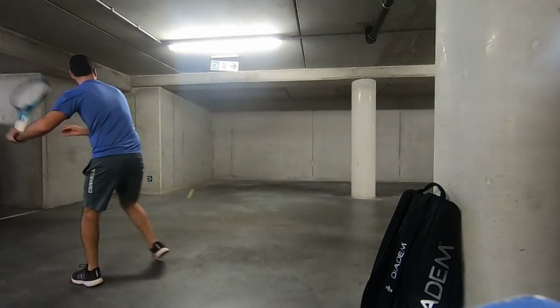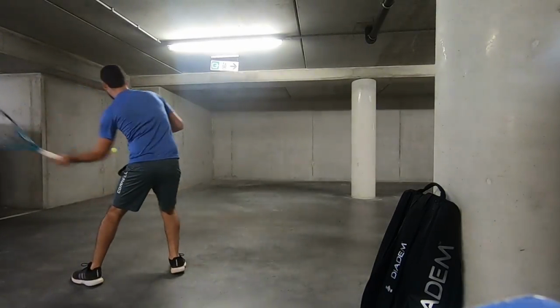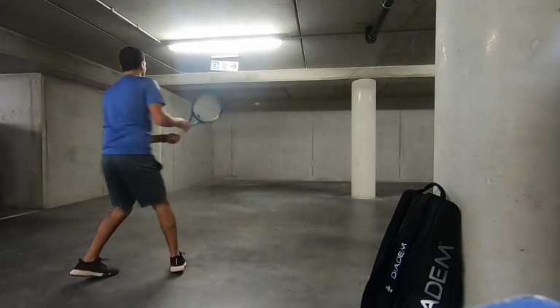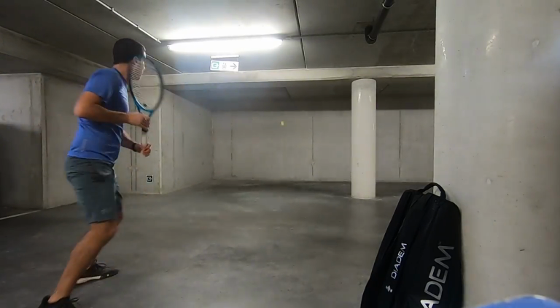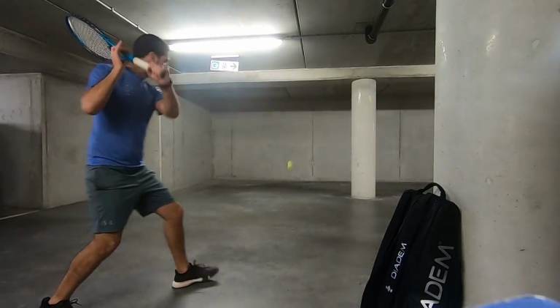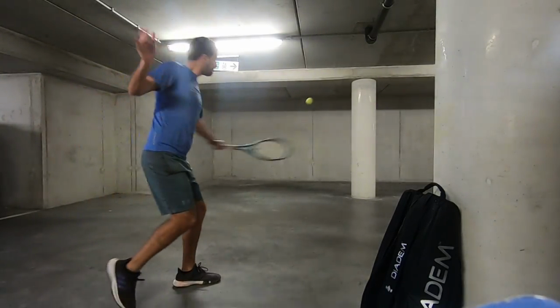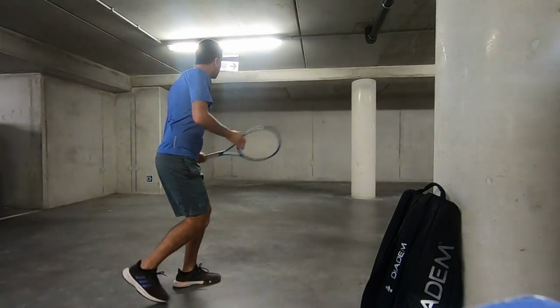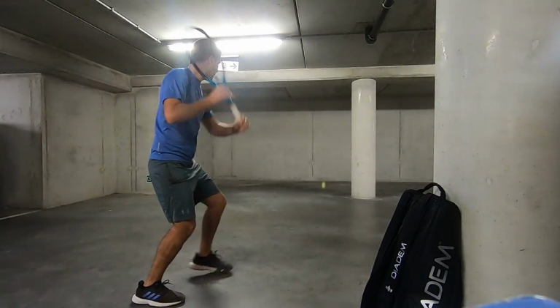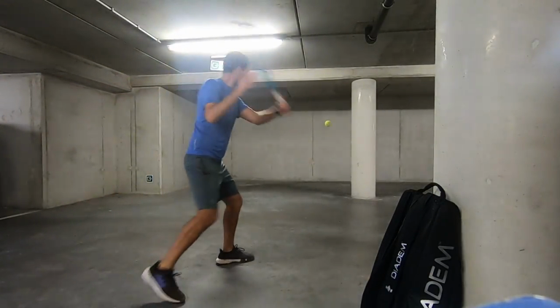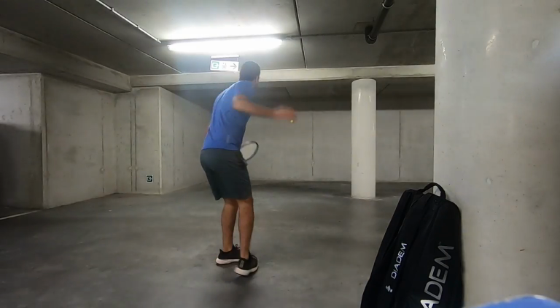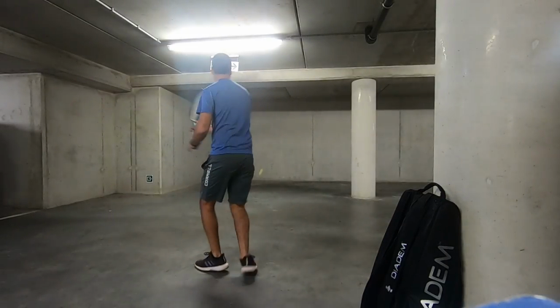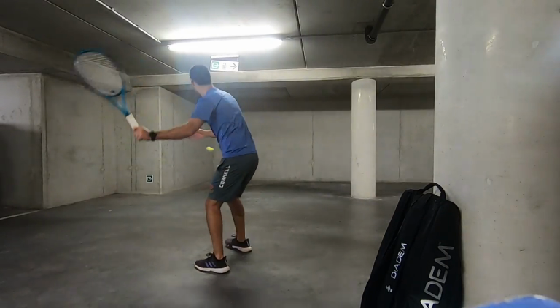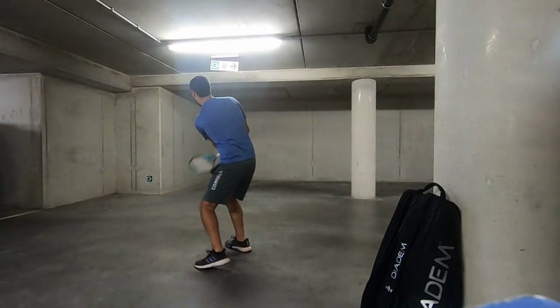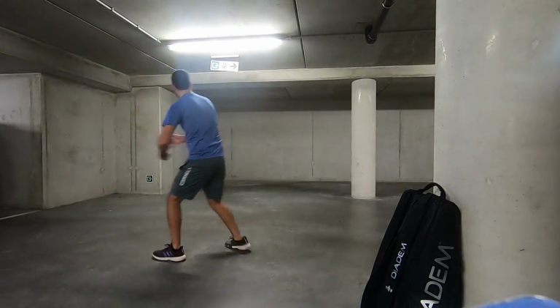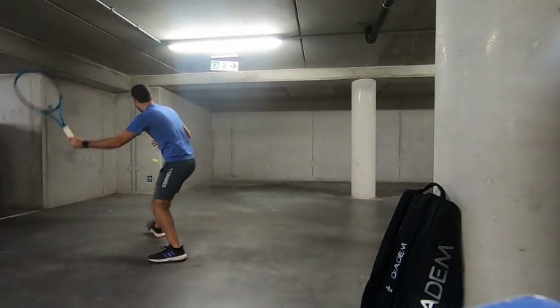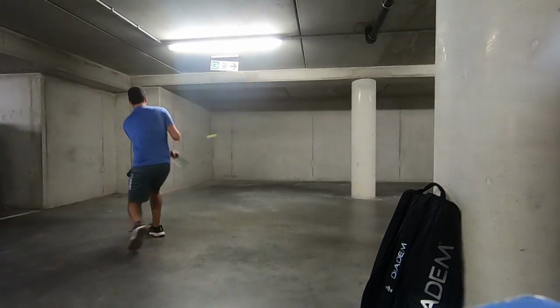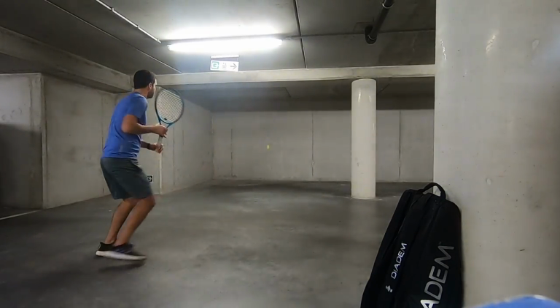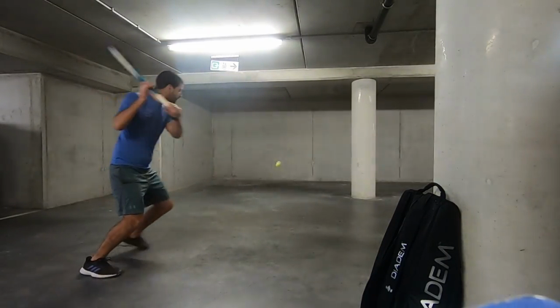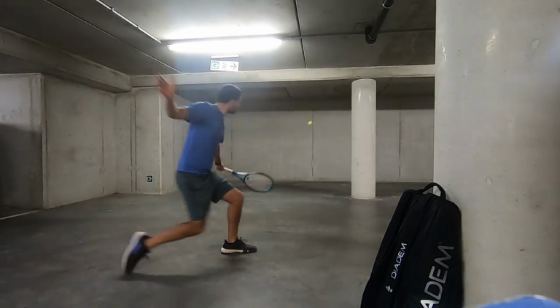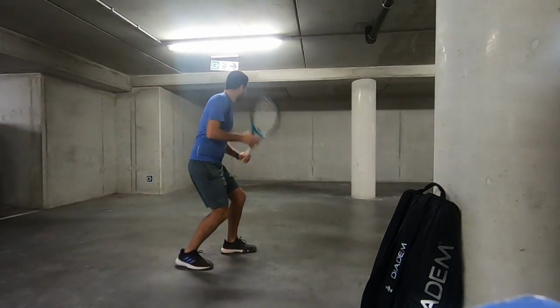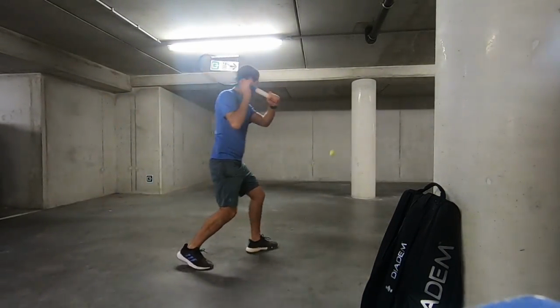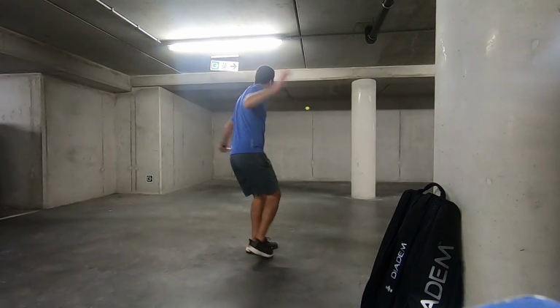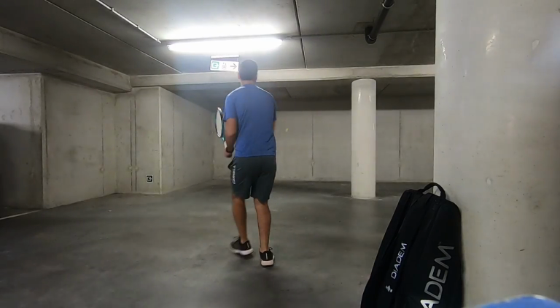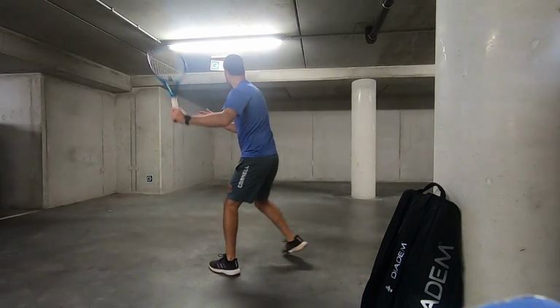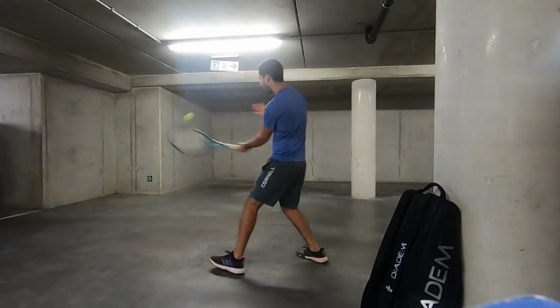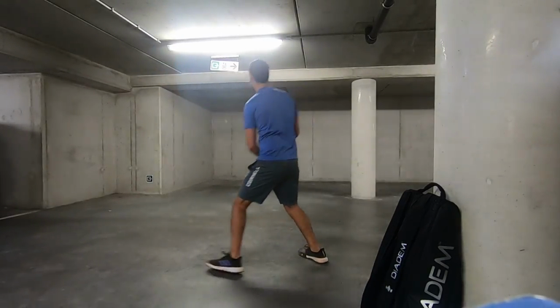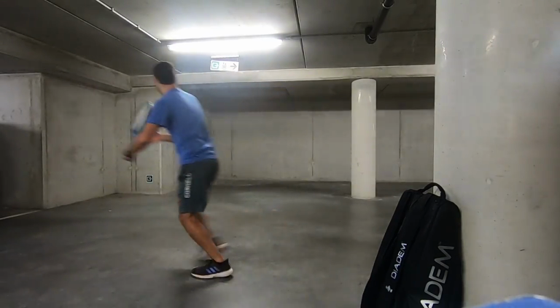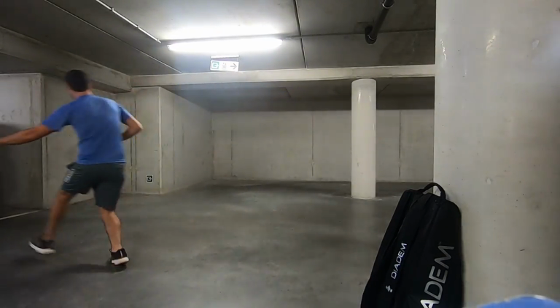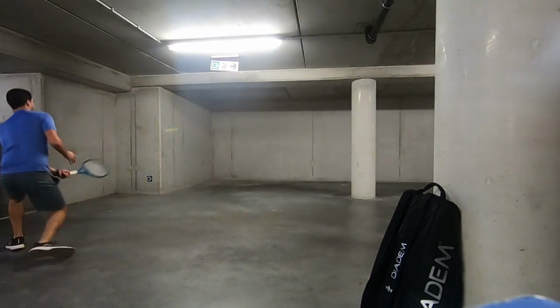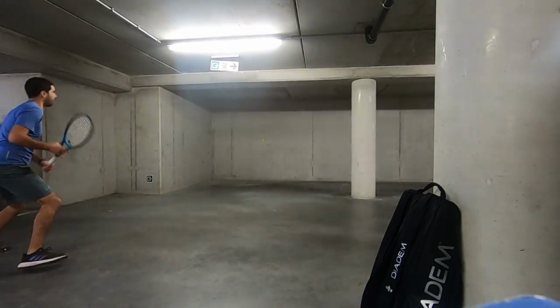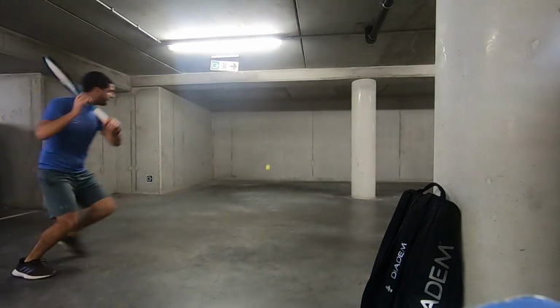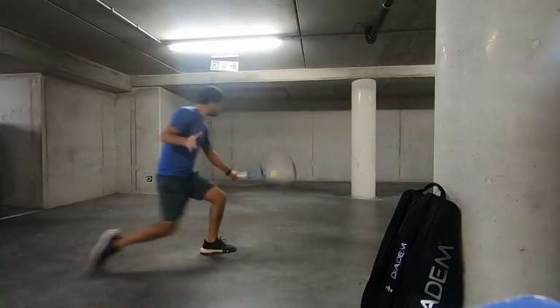Whenever I'm unable to go out and play with someone, I at least go down to the garage and hit a couple of balls. It's not ideal, but it's much better than not playing tennis at all. All right, that's it for now, guys. Thanks for watching — I'll see you again very soon.